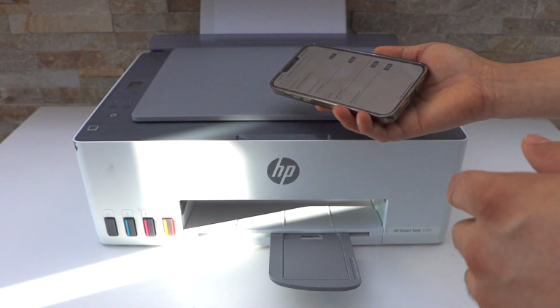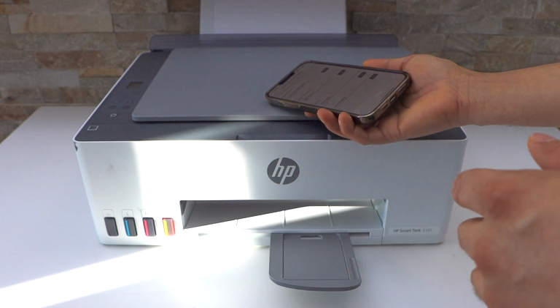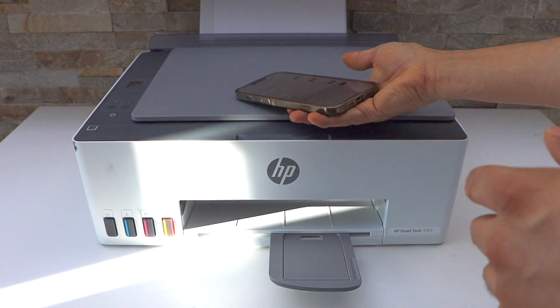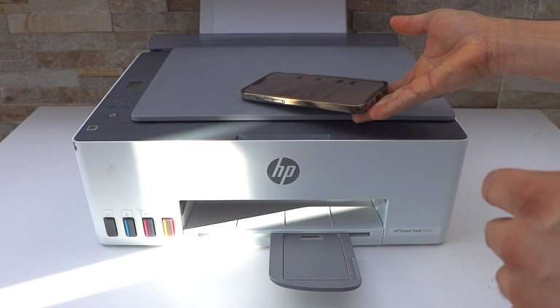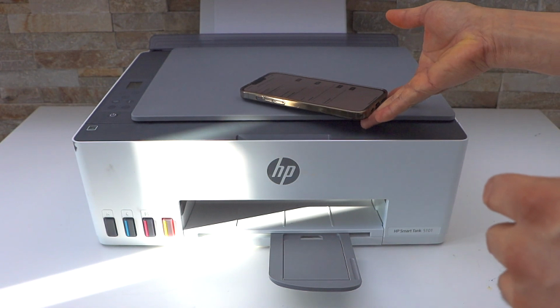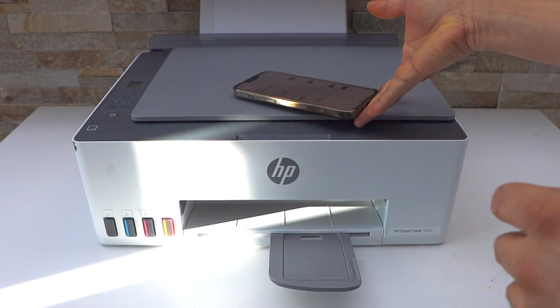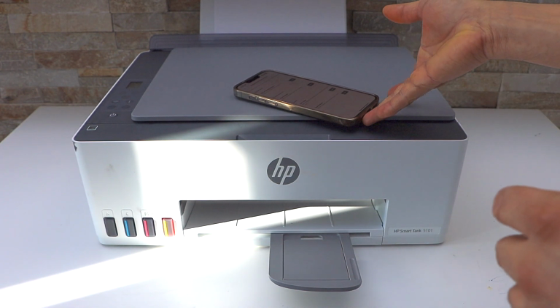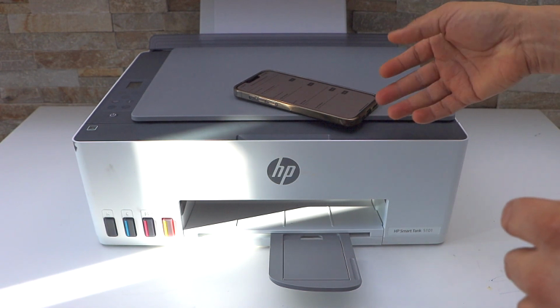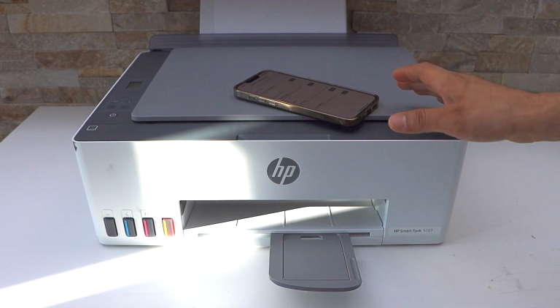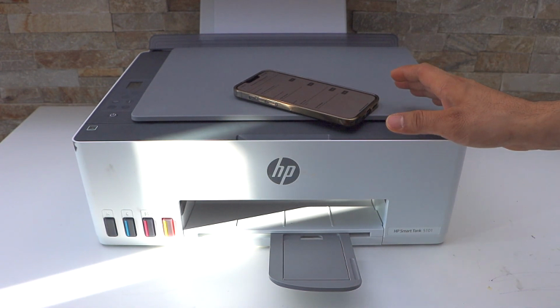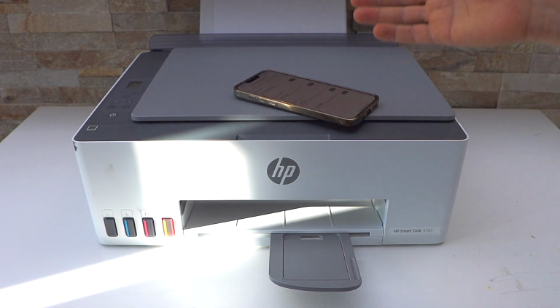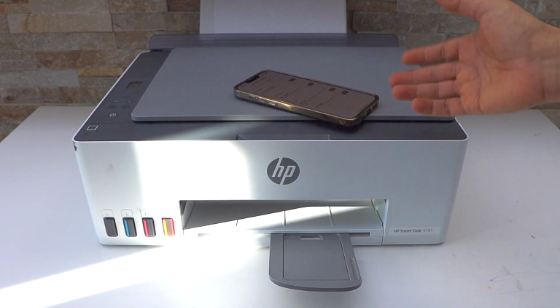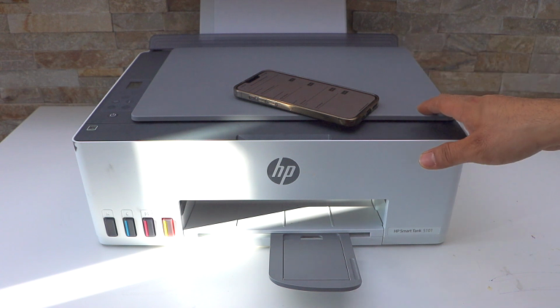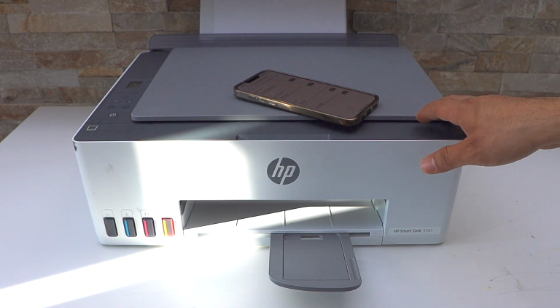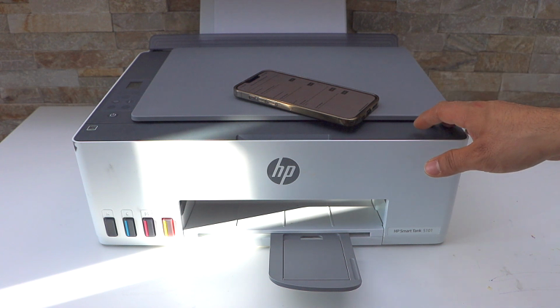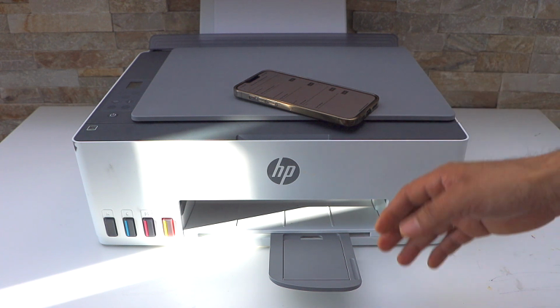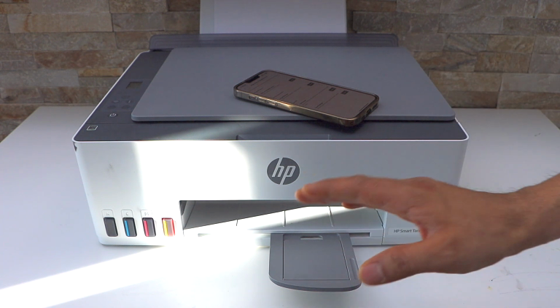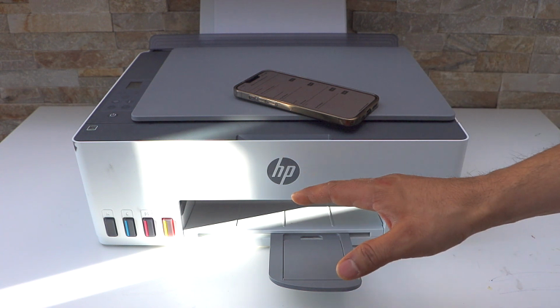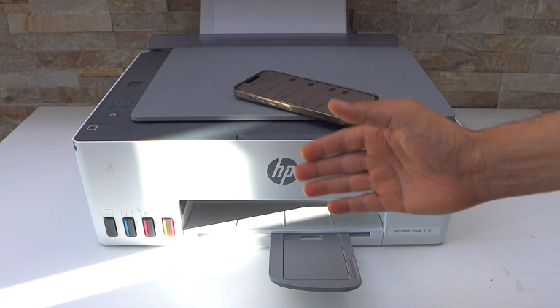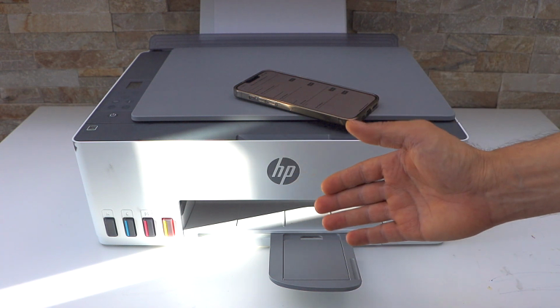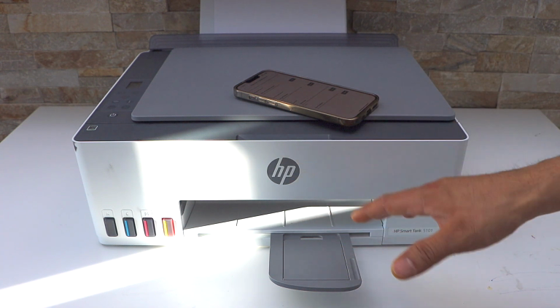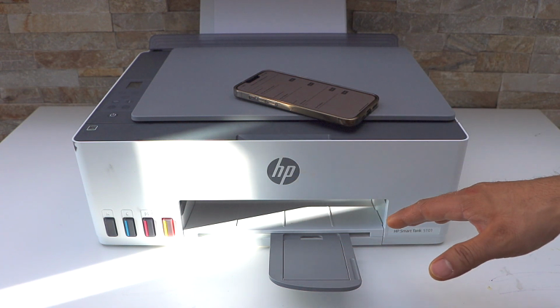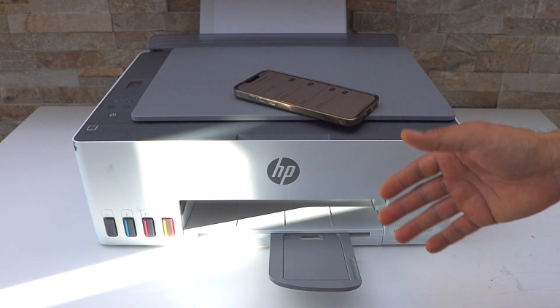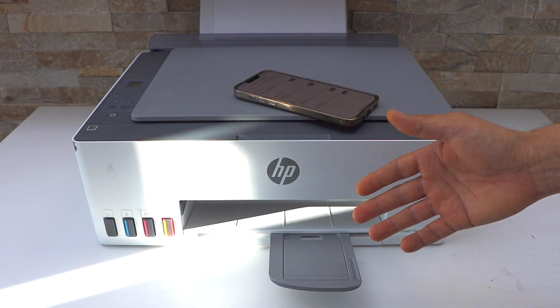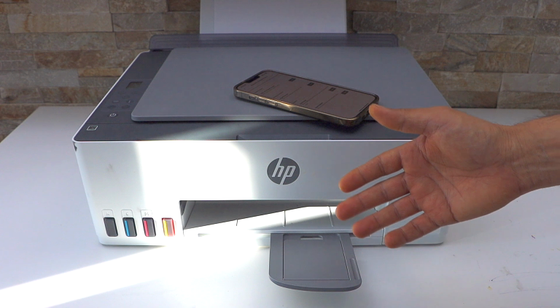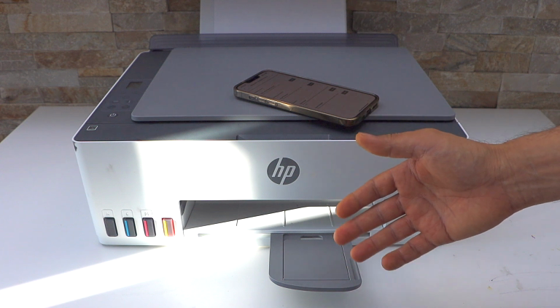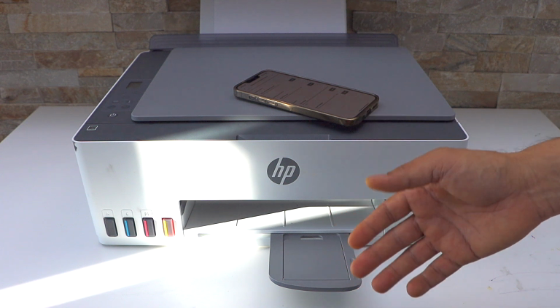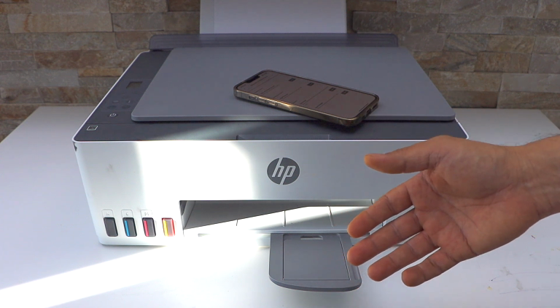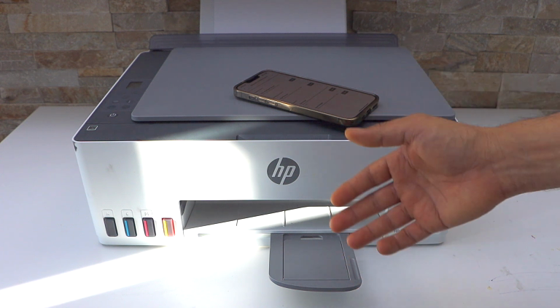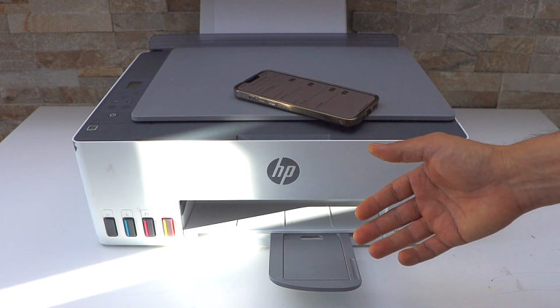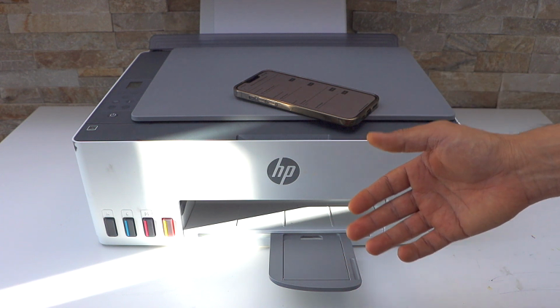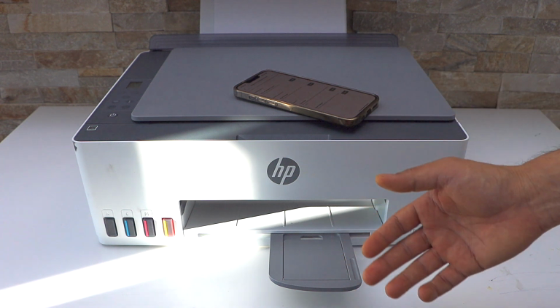Even then if it's not printing, there may be an issue with the print heads — you may have to replace them. Or if the ink is finished, you have to refill the ink tanks. This way we can fix the HP Smart Tank printer not printing.